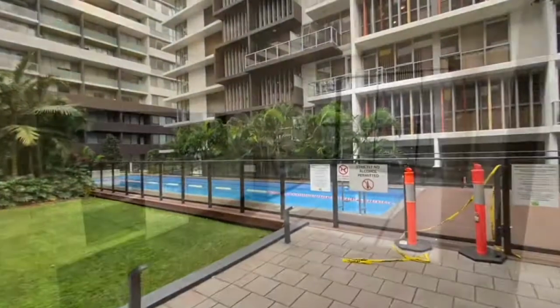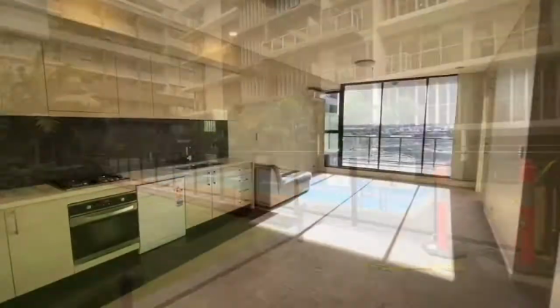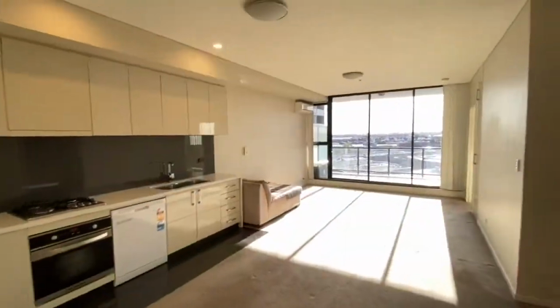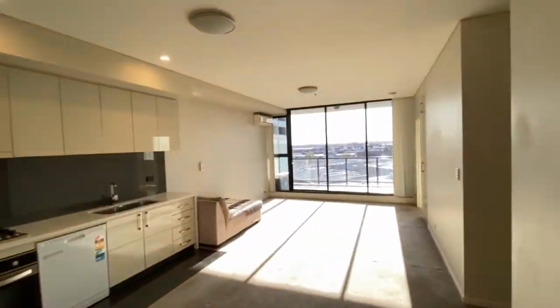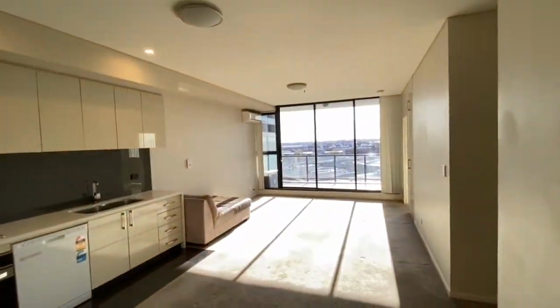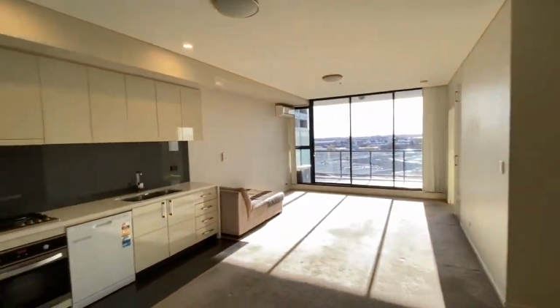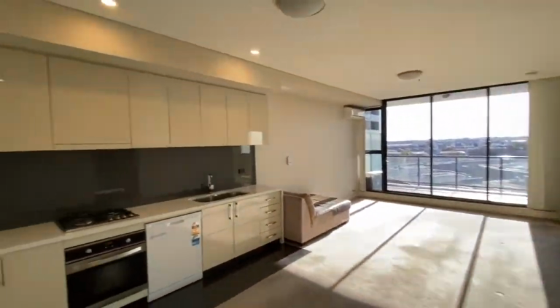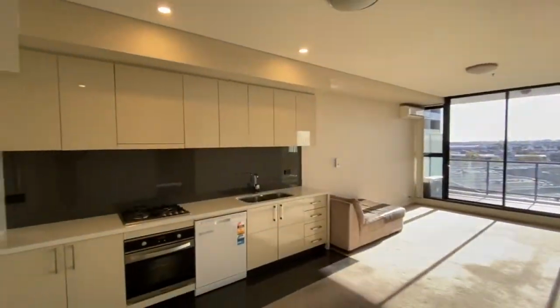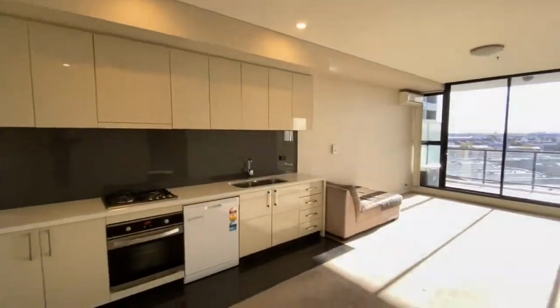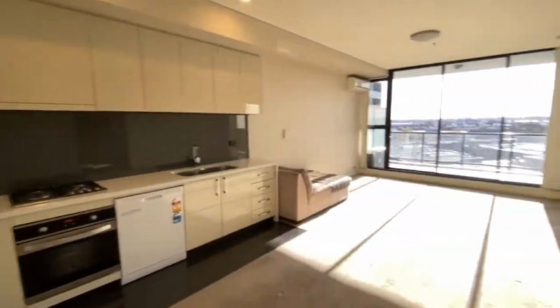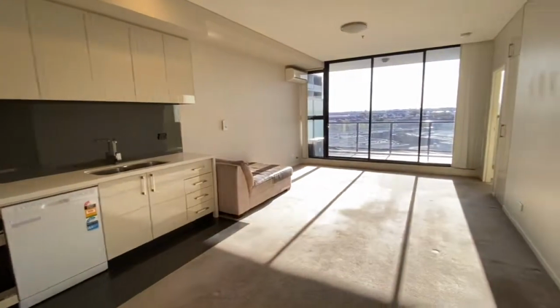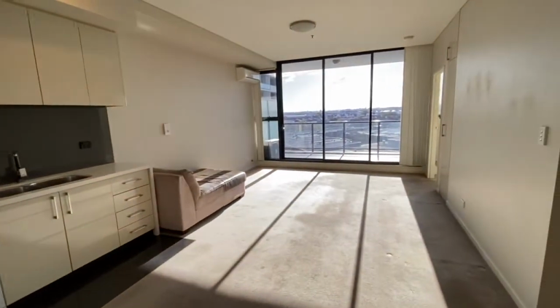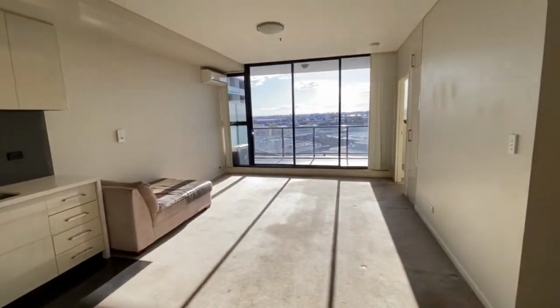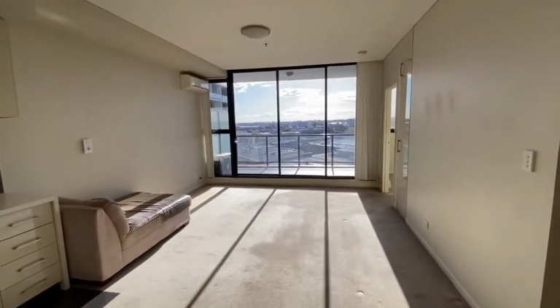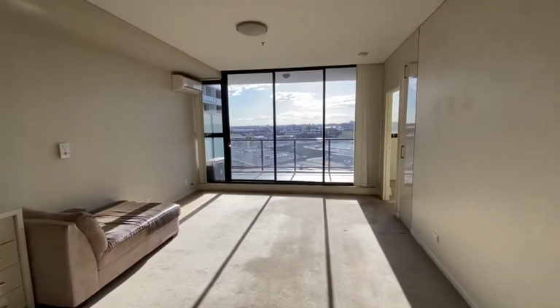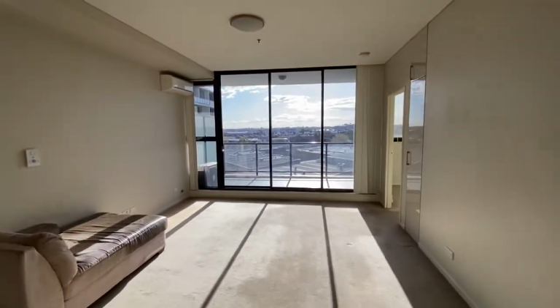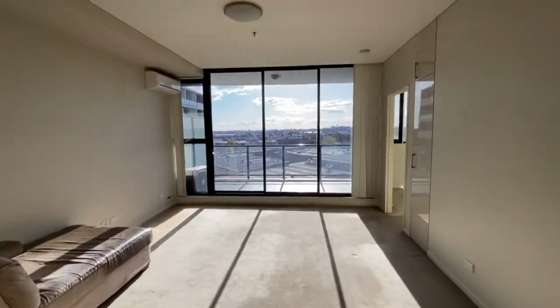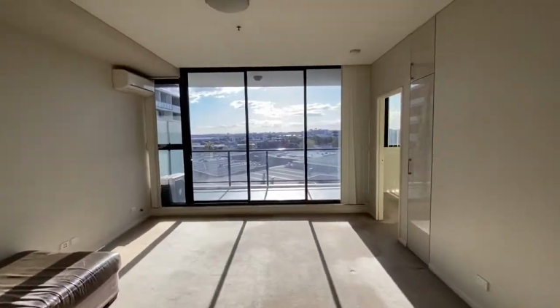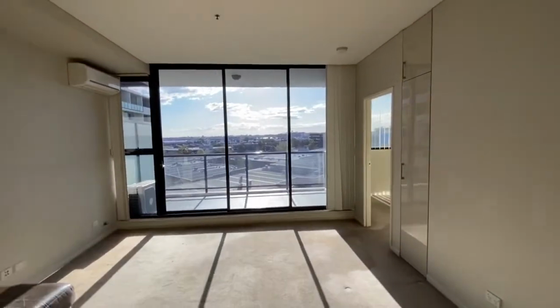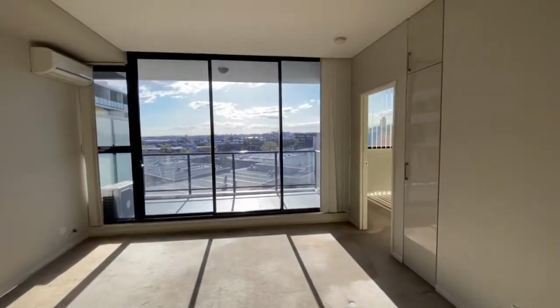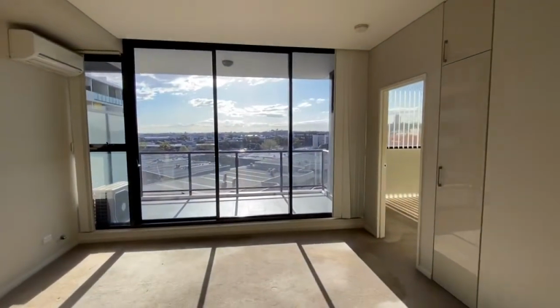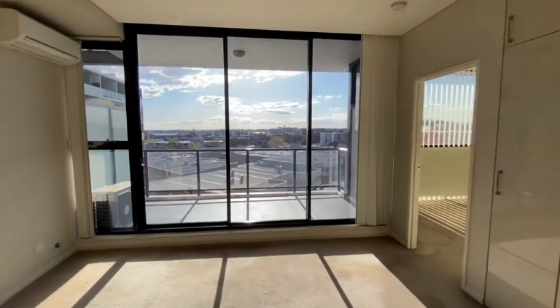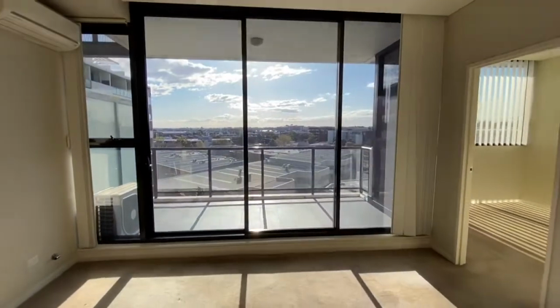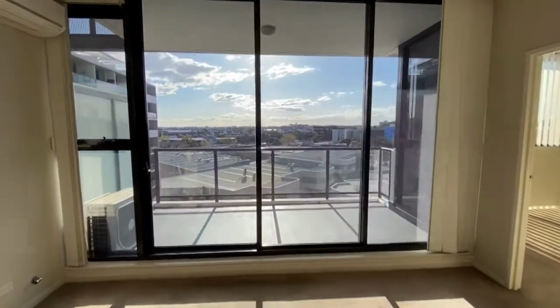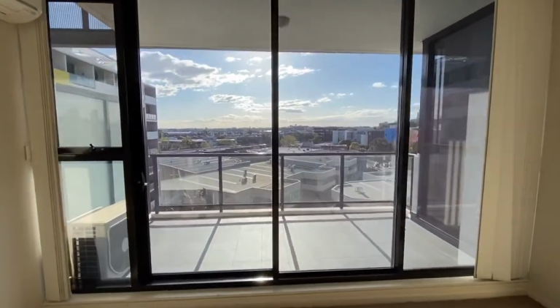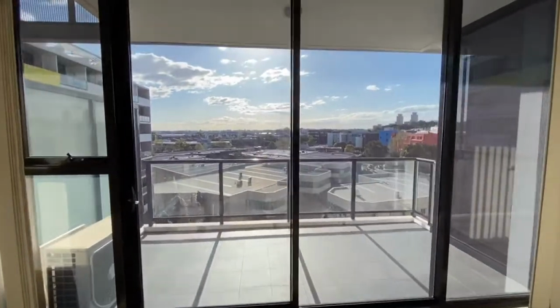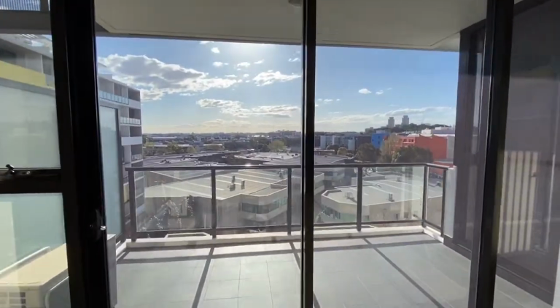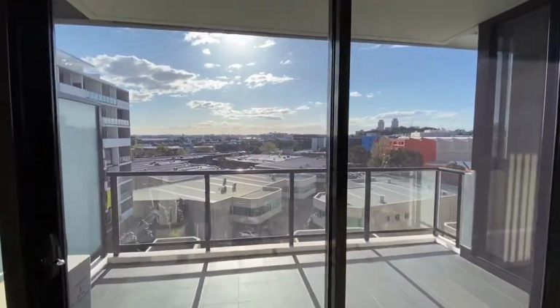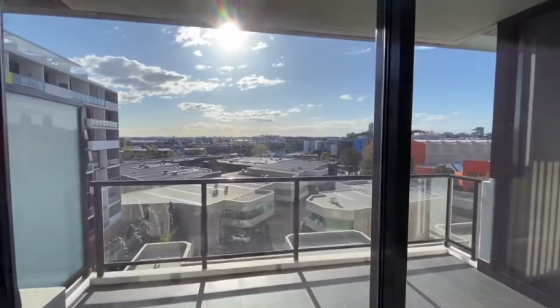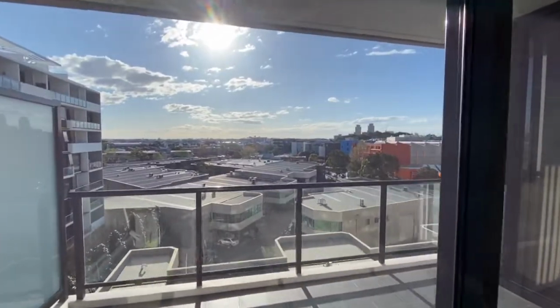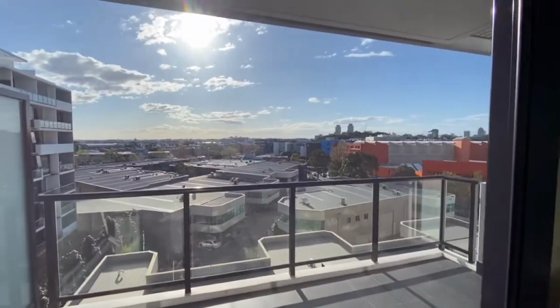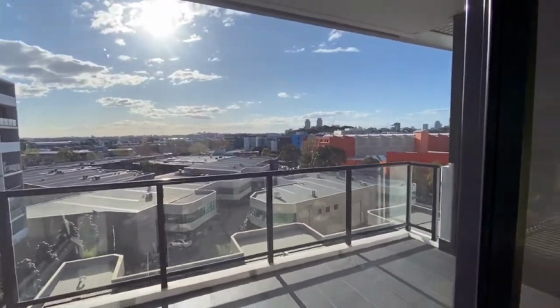Once you get into unit 701, you see a spacious sunny bright living room, huge balcony with a great outlook, nice and quiet.